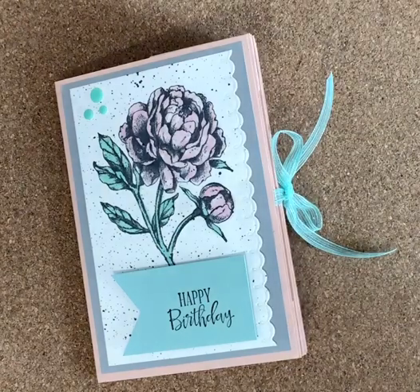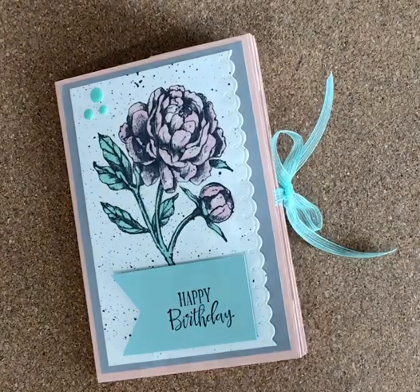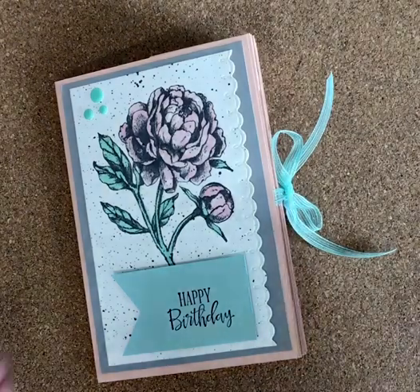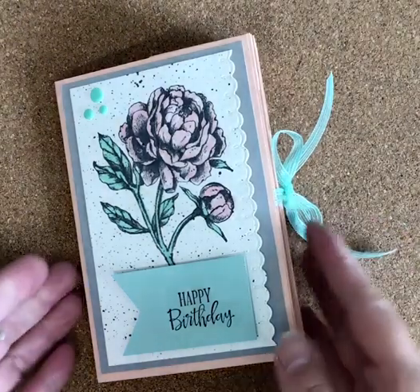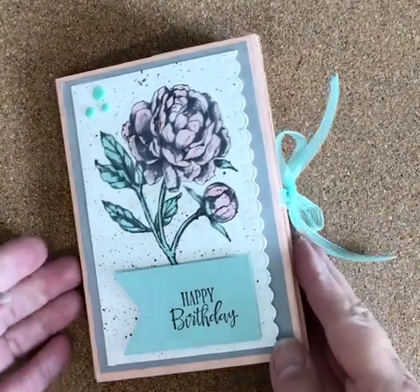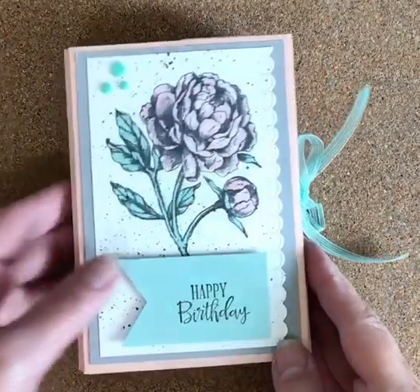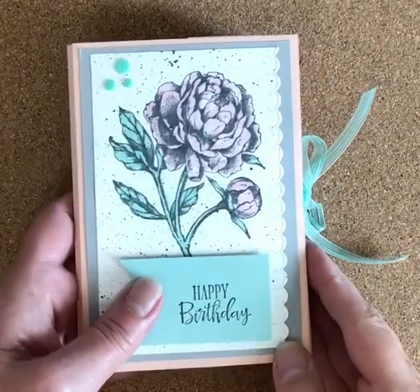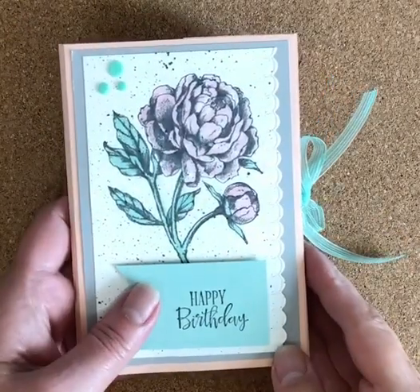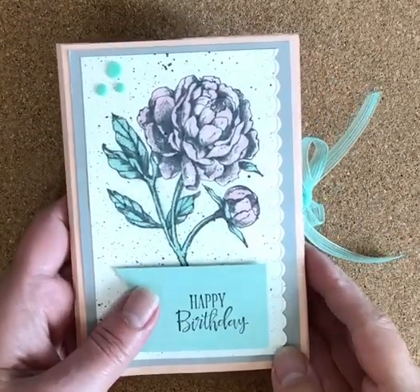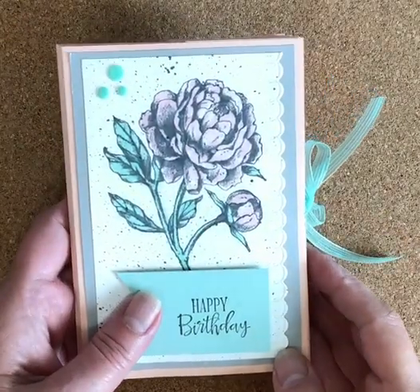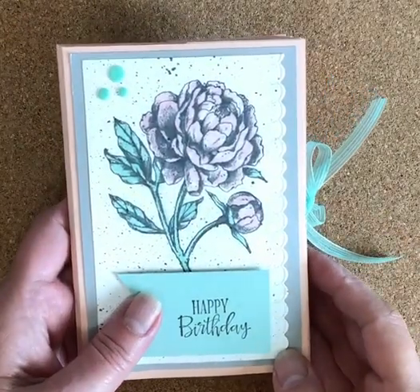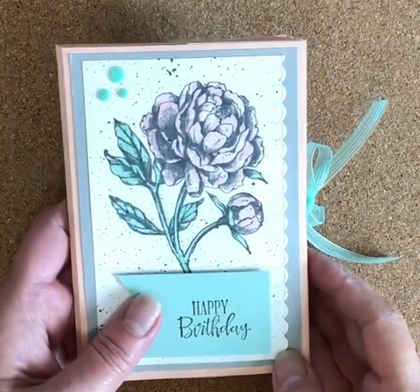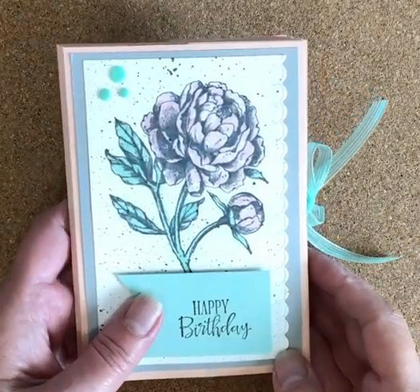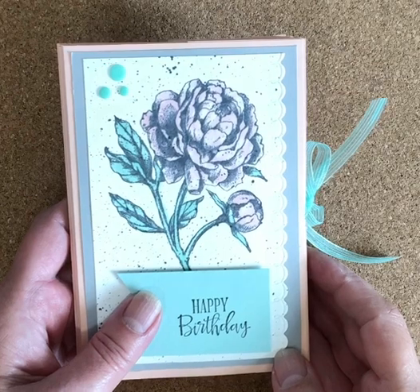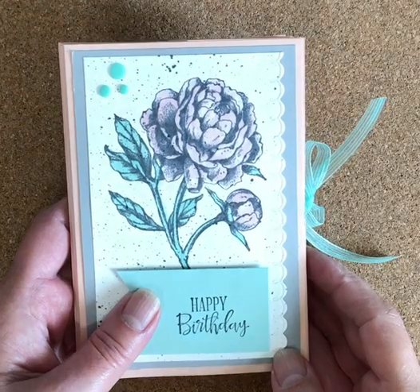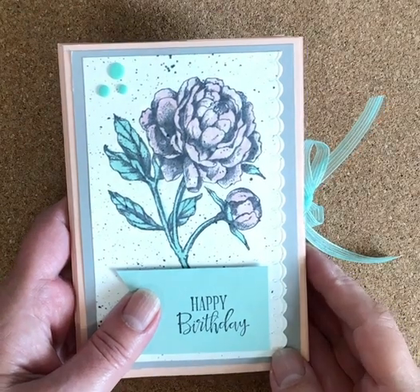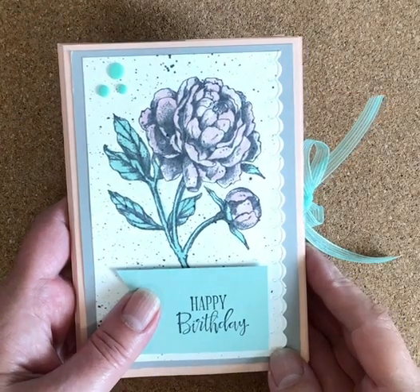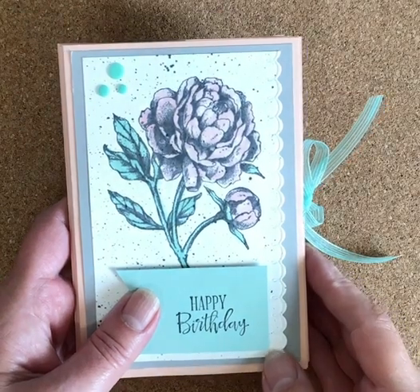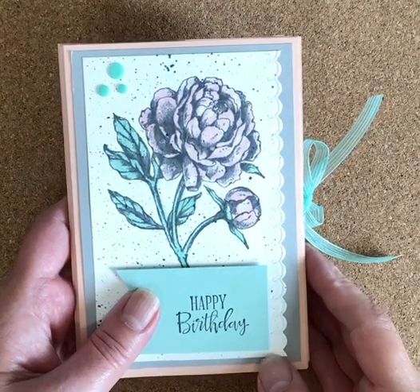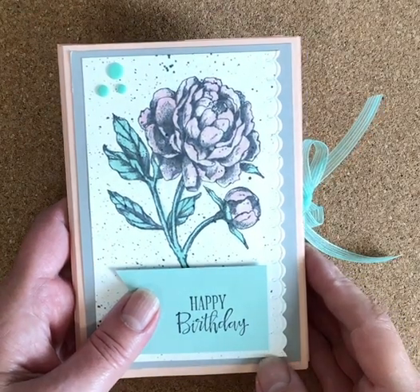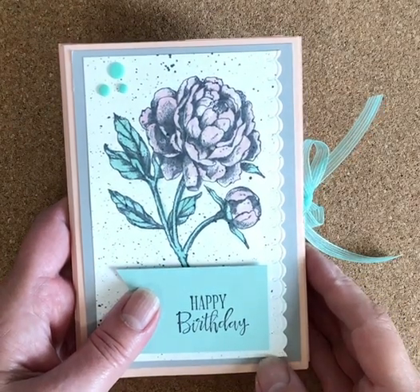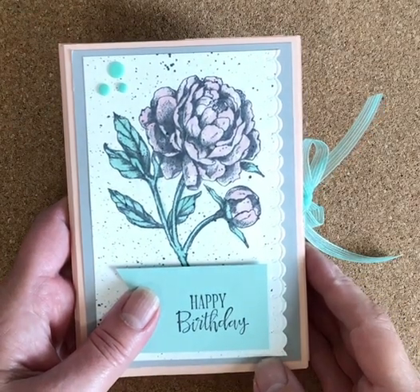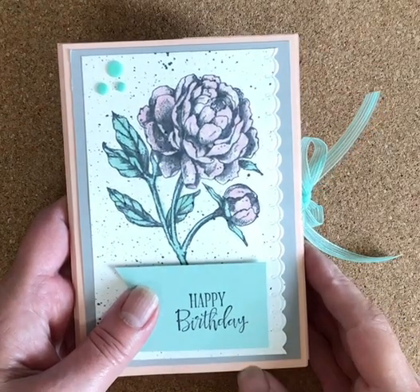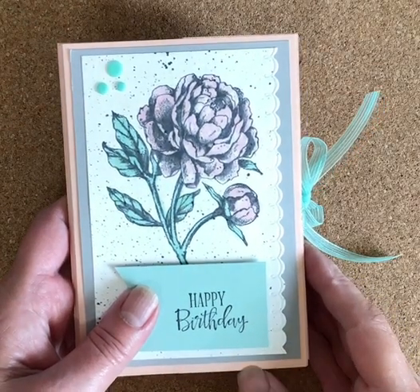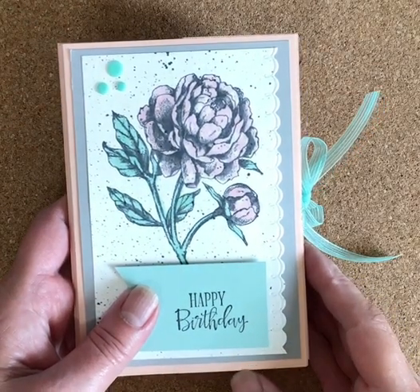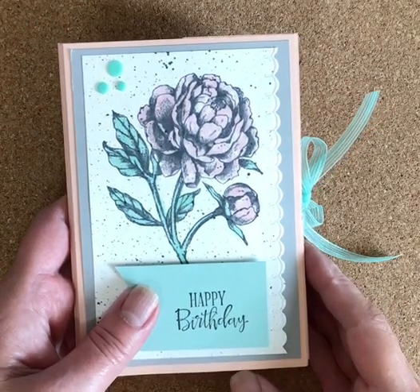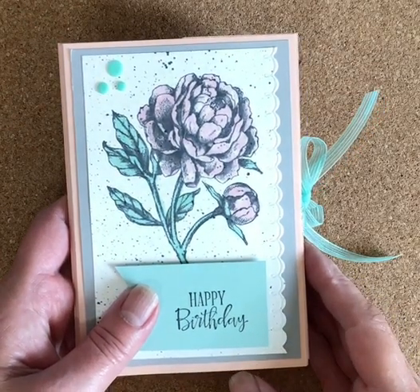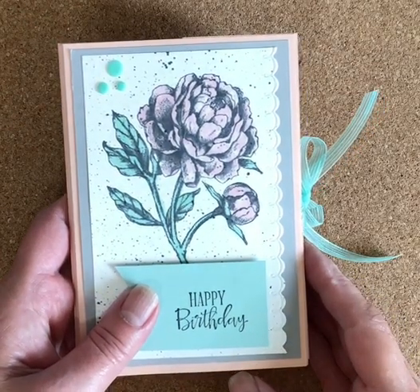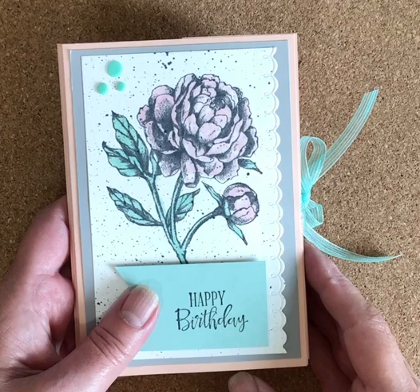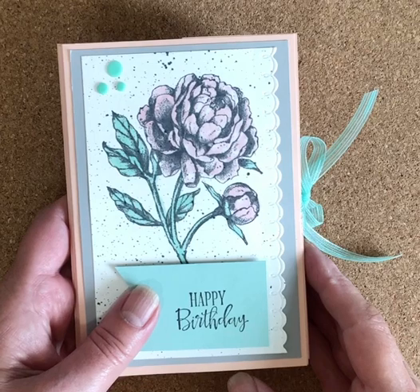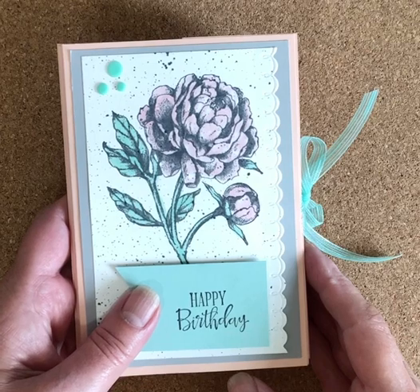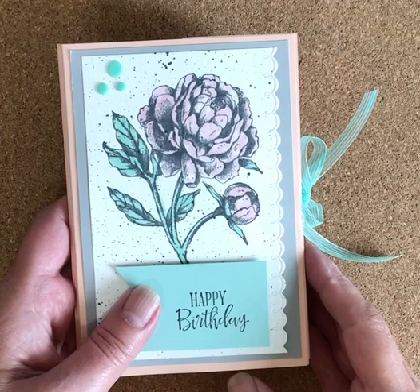Hey everybody, I wanted to show you a card I made for my mom for her birthday. It's coming up this week, so I don't want to post this right away, but I will make this video and post it on my blog and on Facebook eventually.